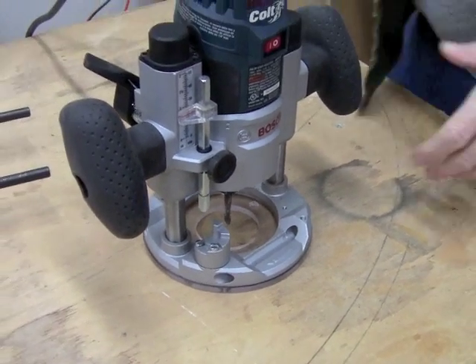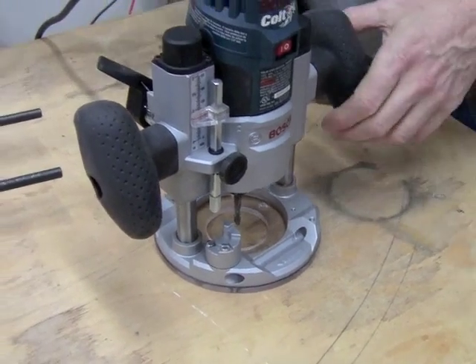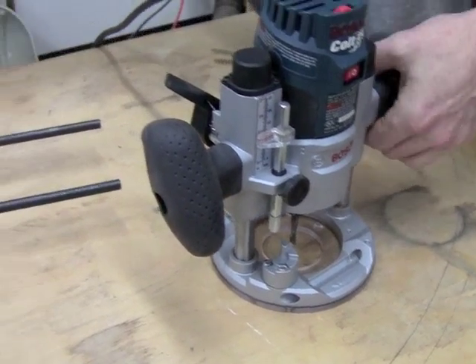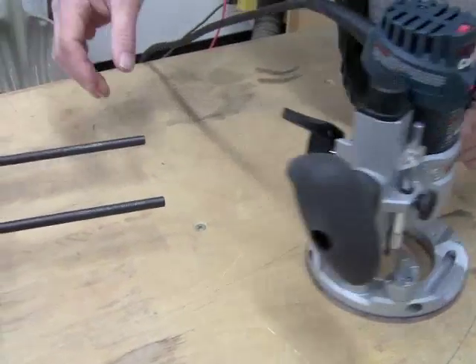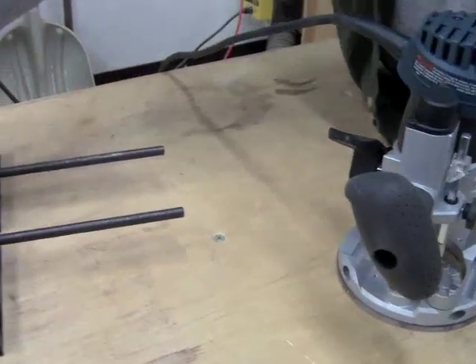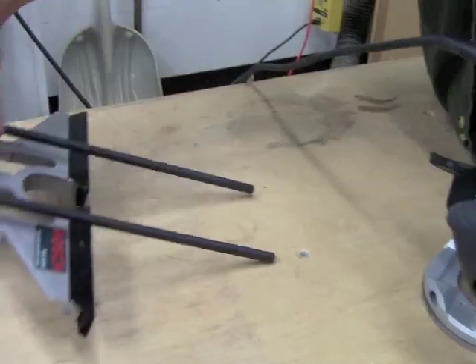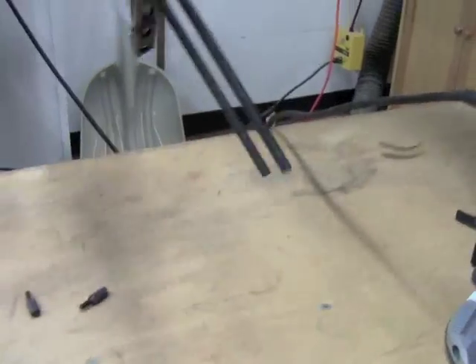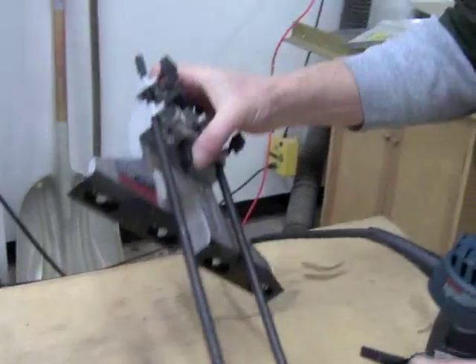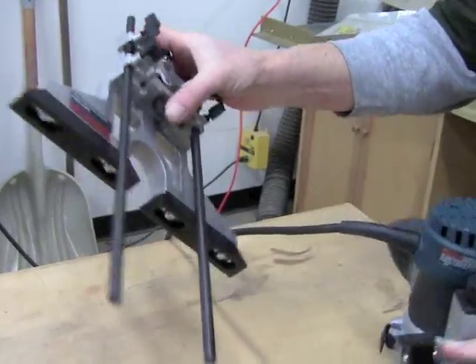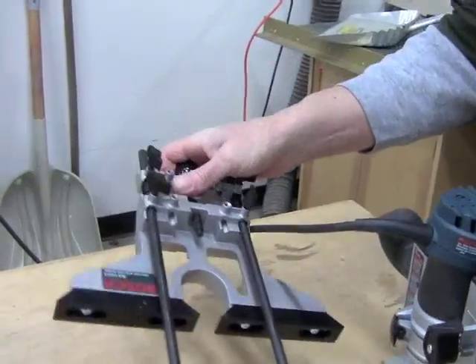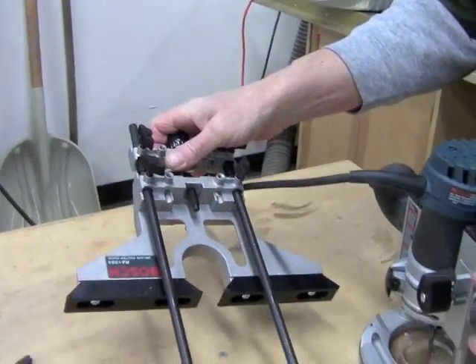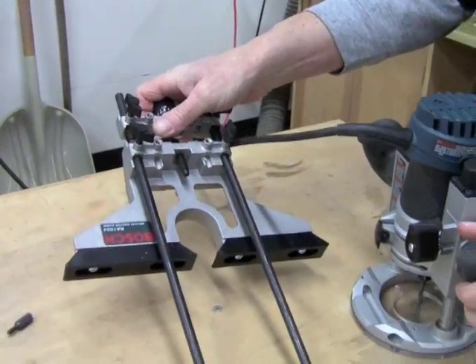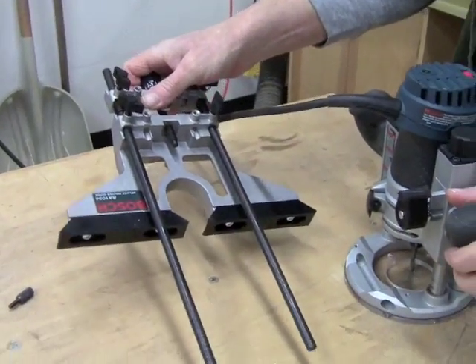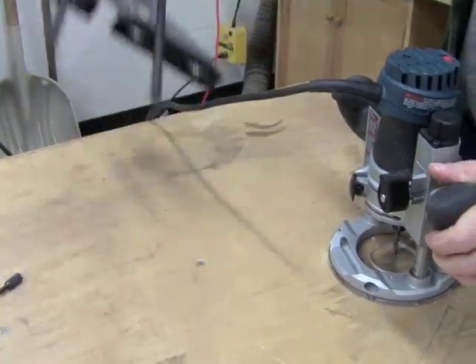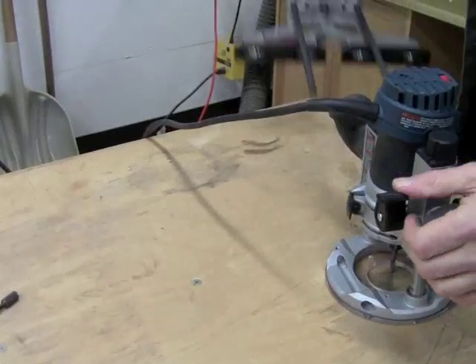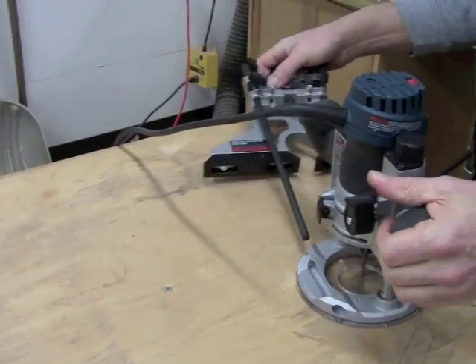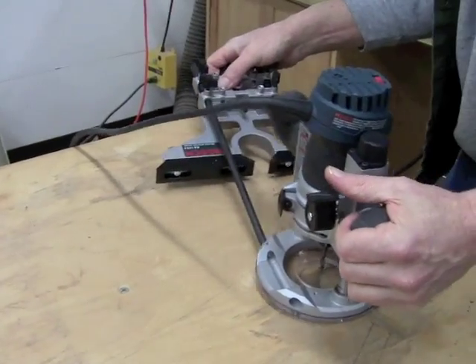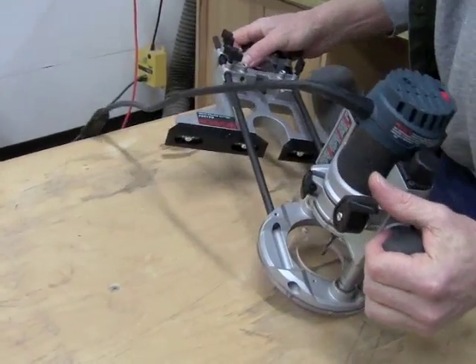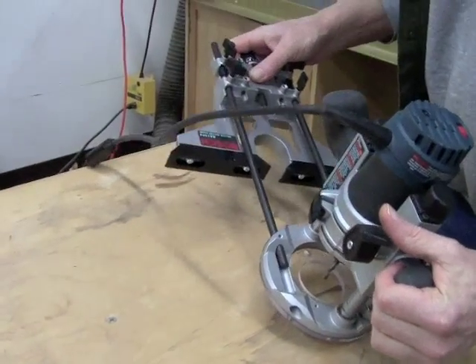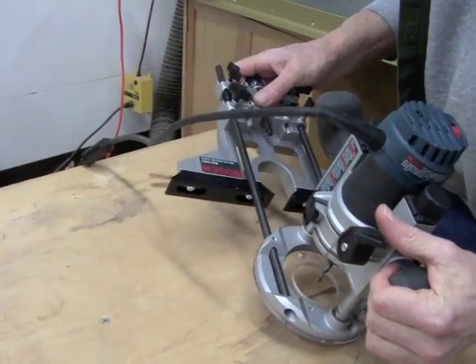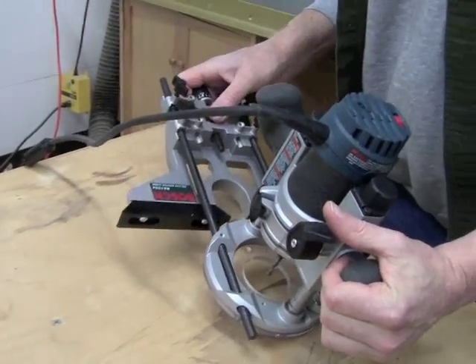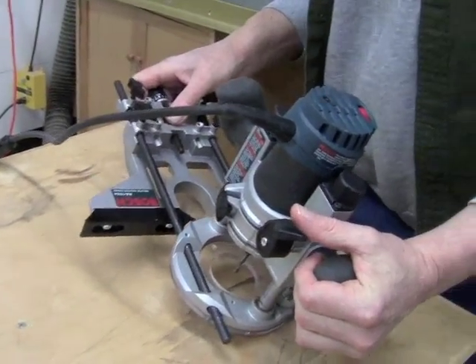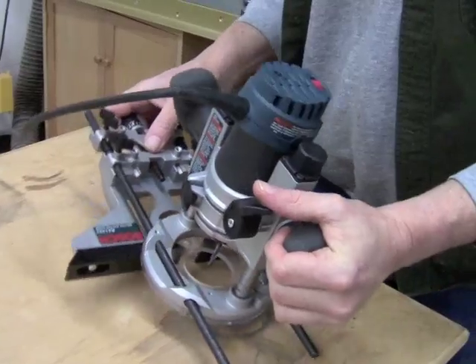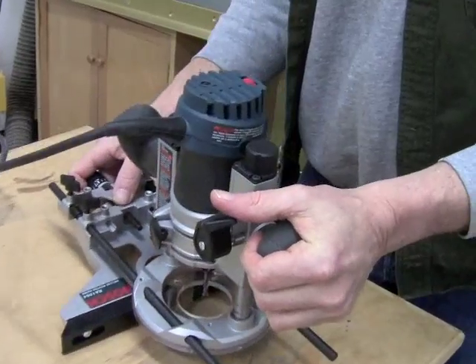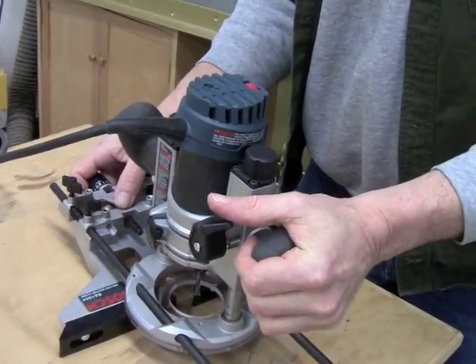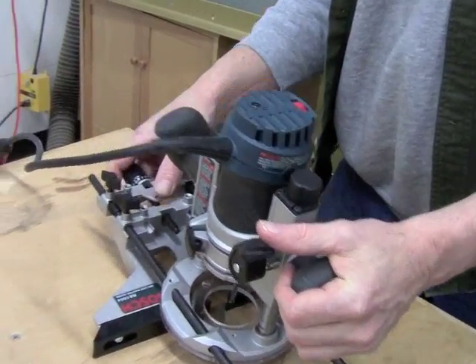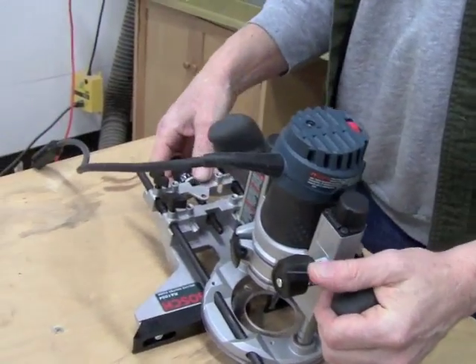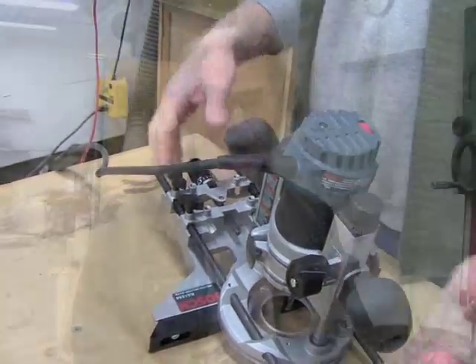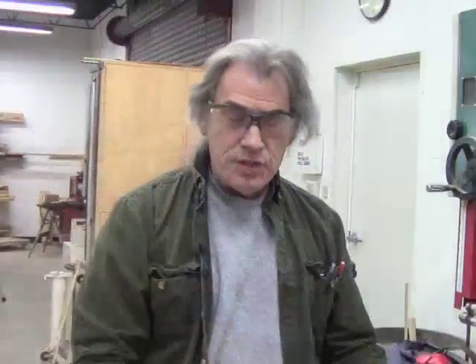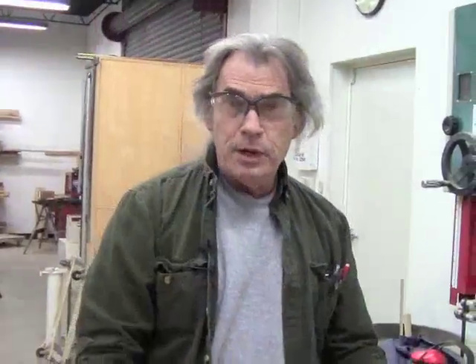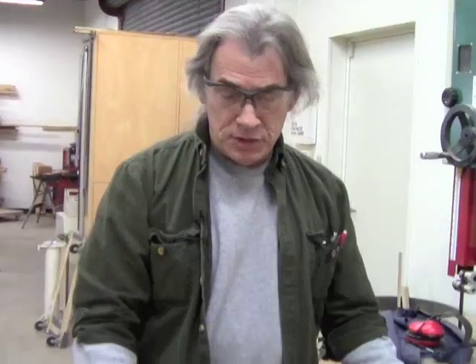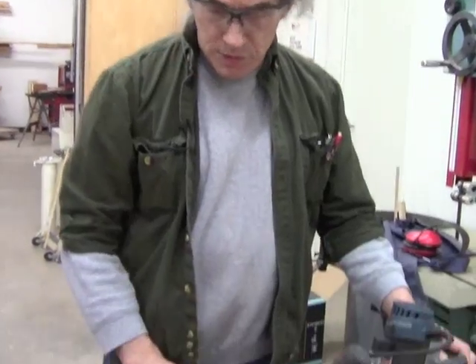Another nice feature is that the plunge base accepts the standard Bosch router edge guide. So if you have a bigger Bosch router, you can use the same guide on the Colt.